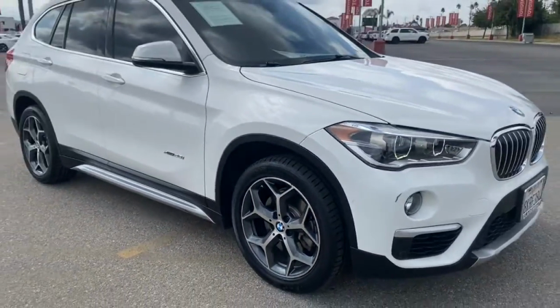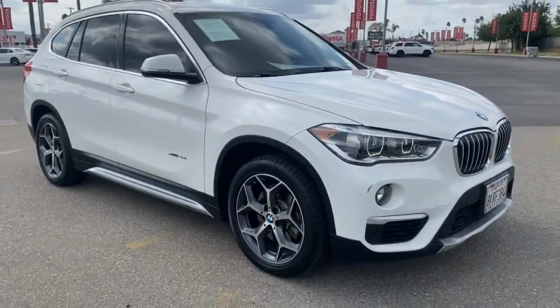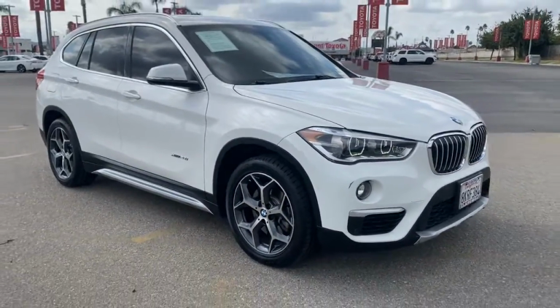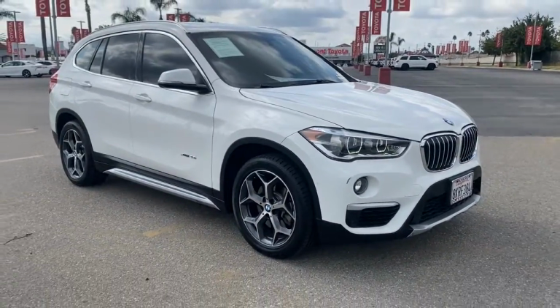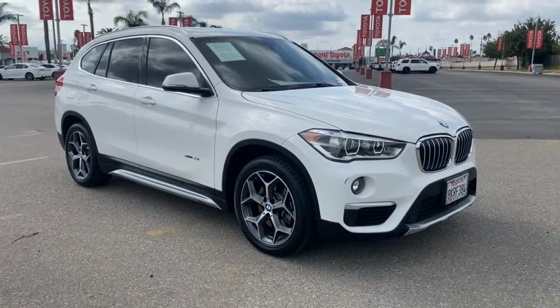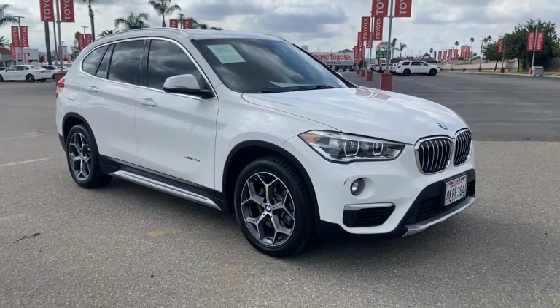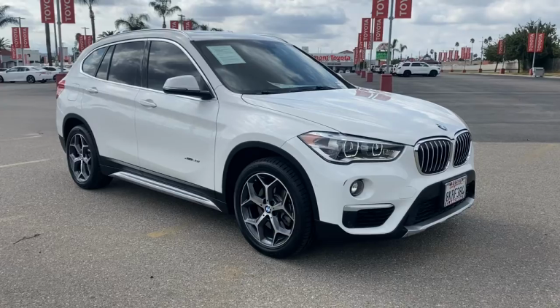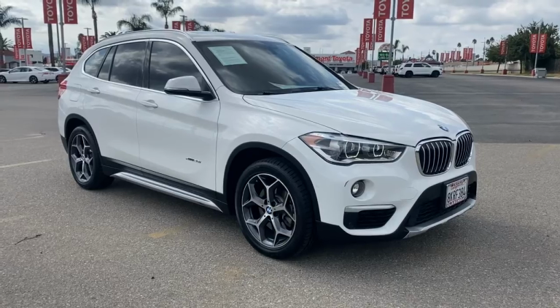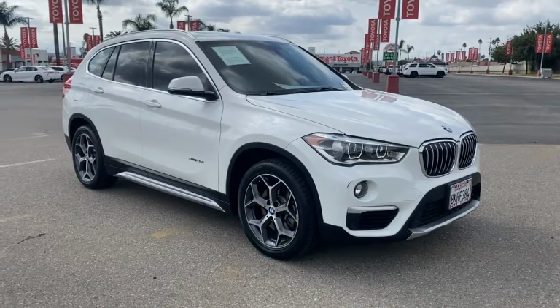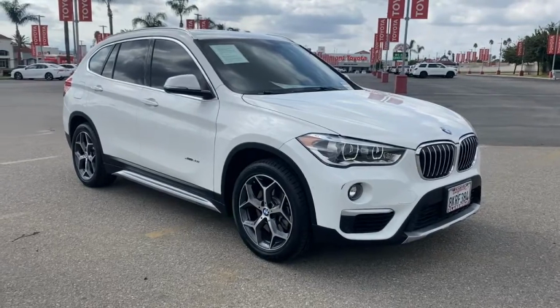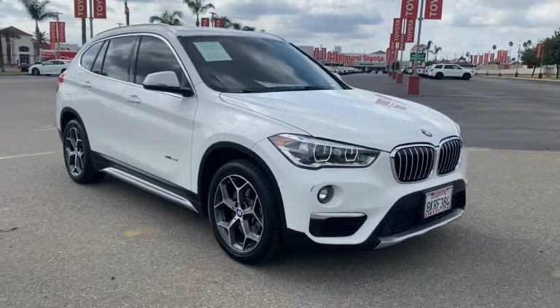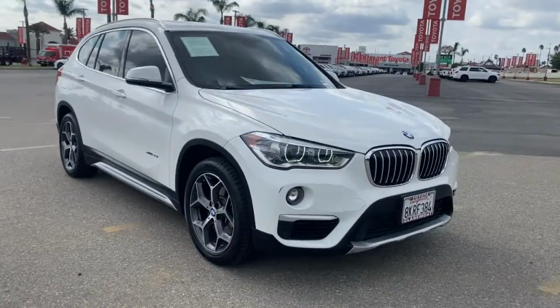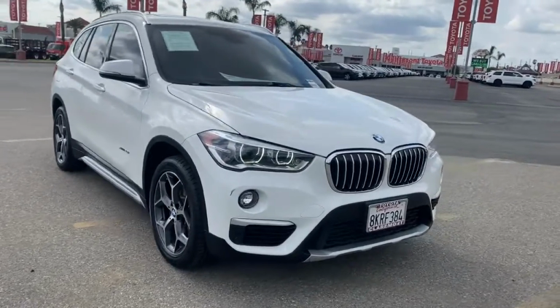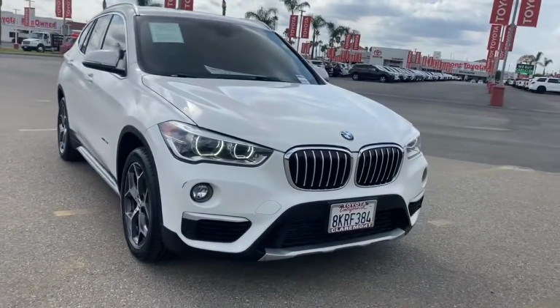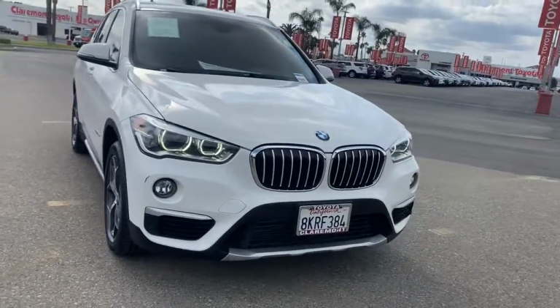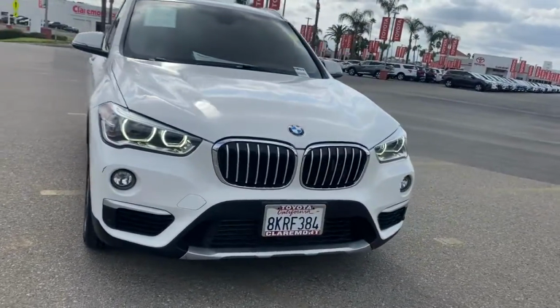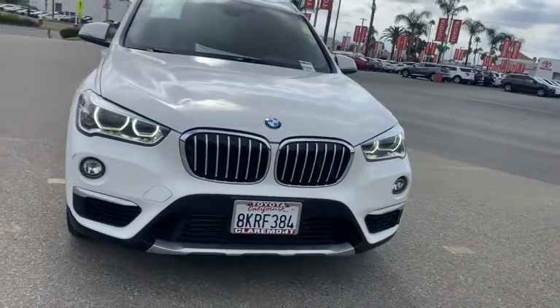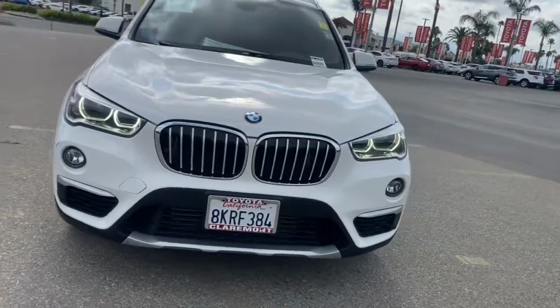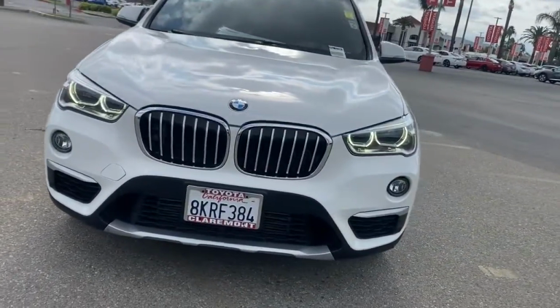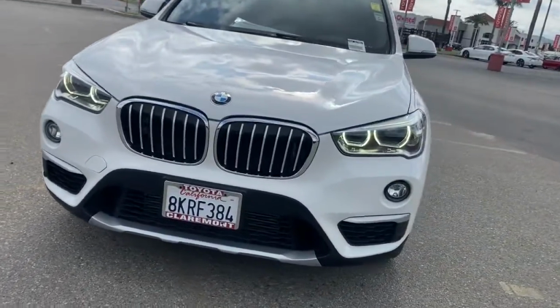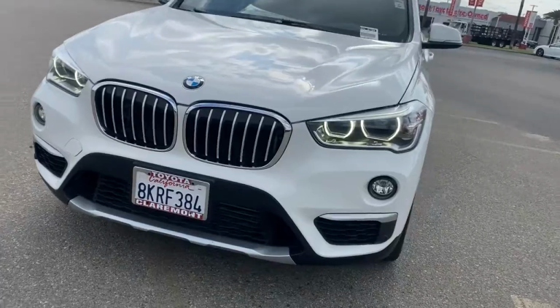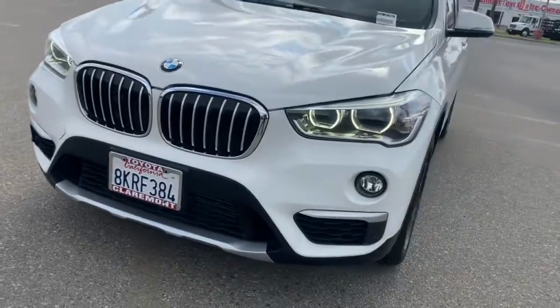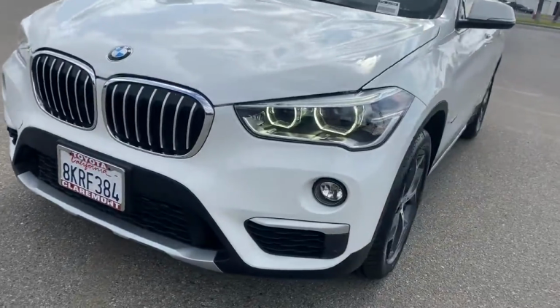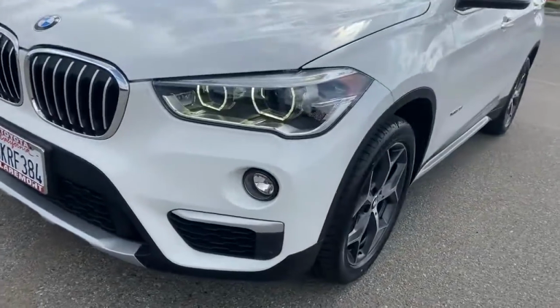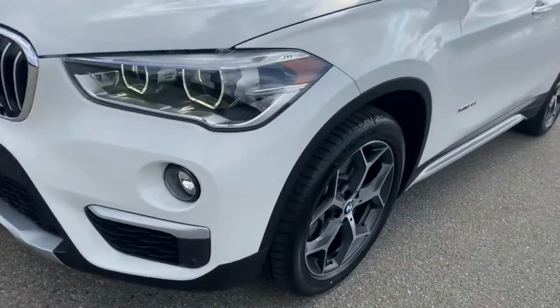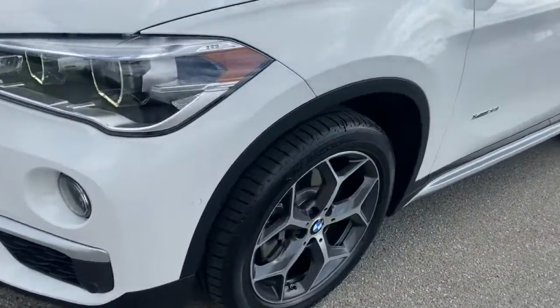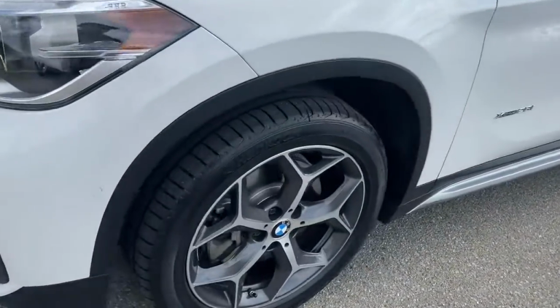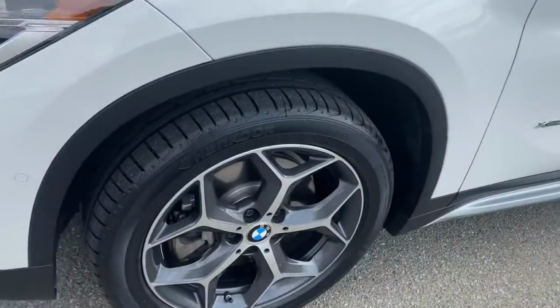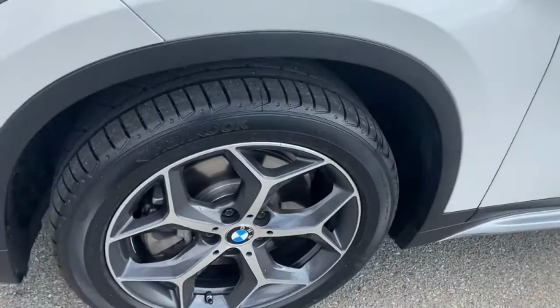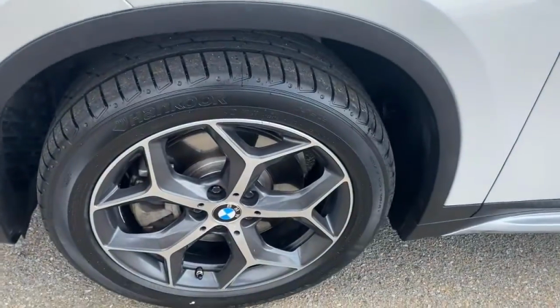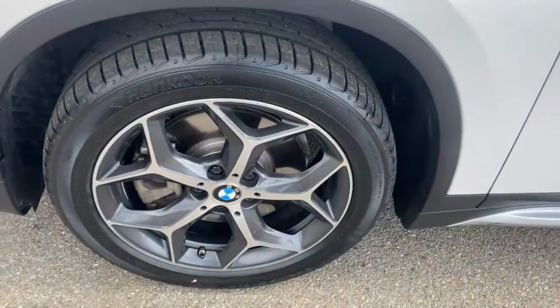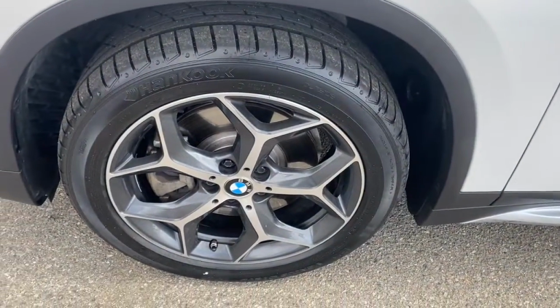All-wheel drive, keyless entry, keyless start, fog lamps, heated mirrors, power liftgate, power passenger seat, aluminum wheels, Bluetooth connection, multi-zone AC.